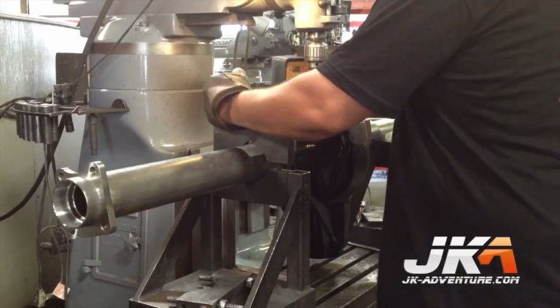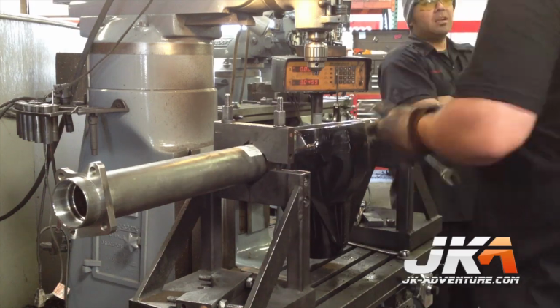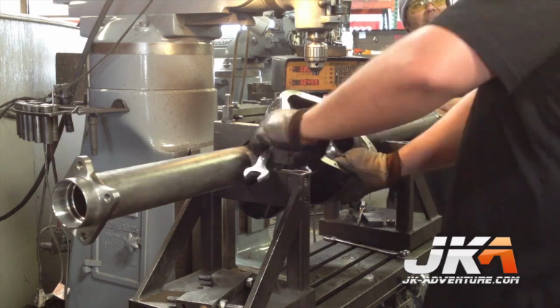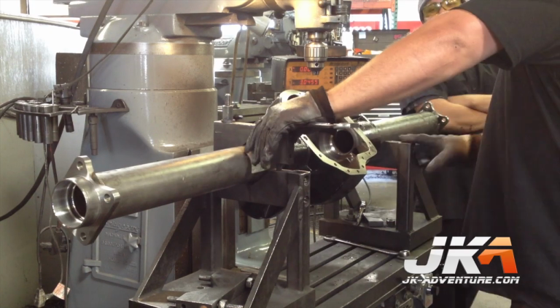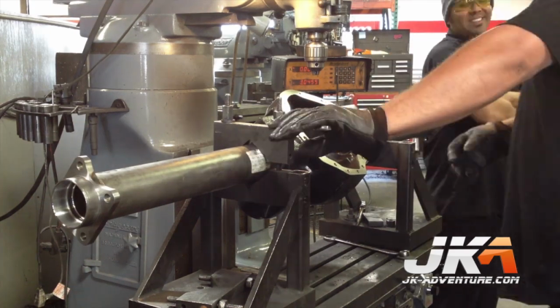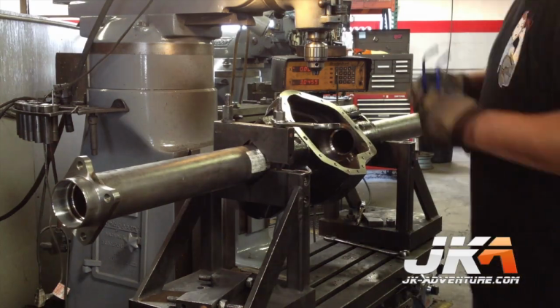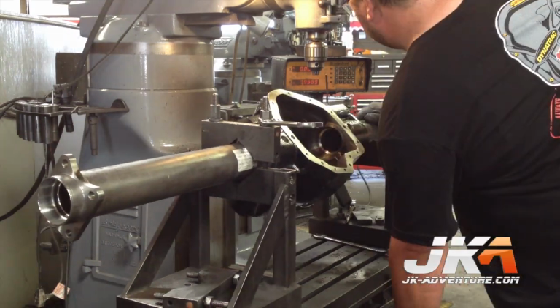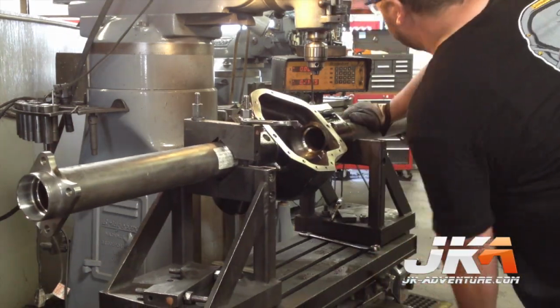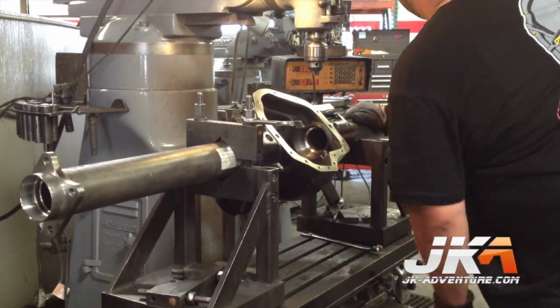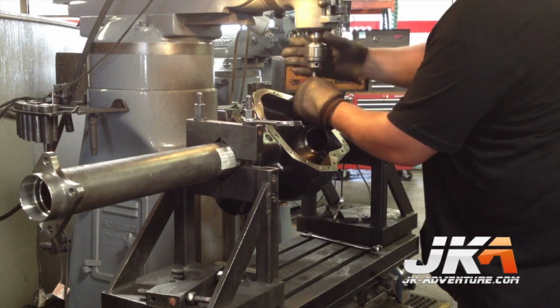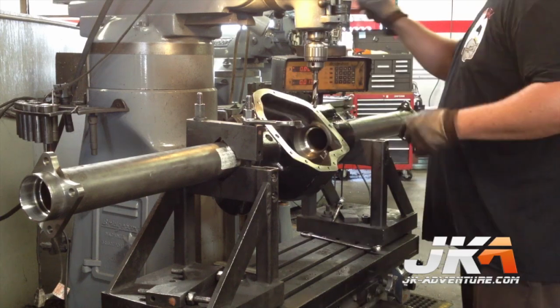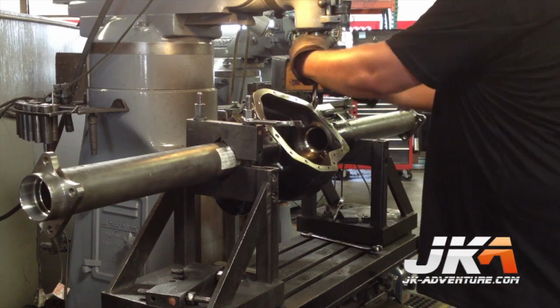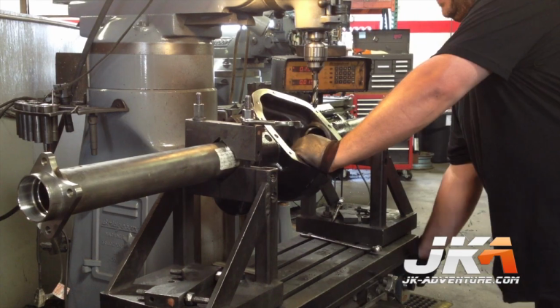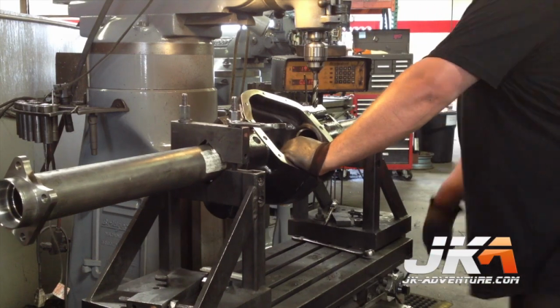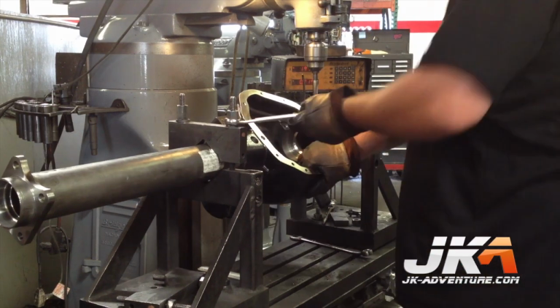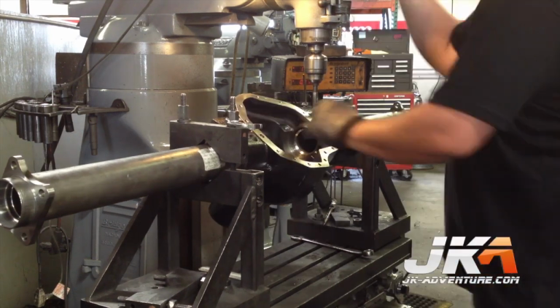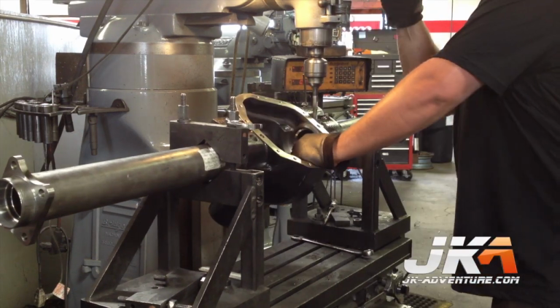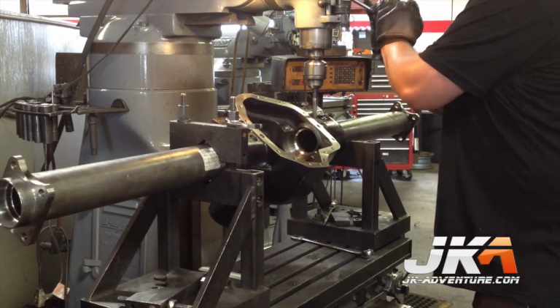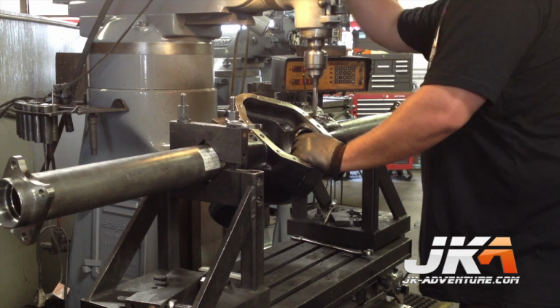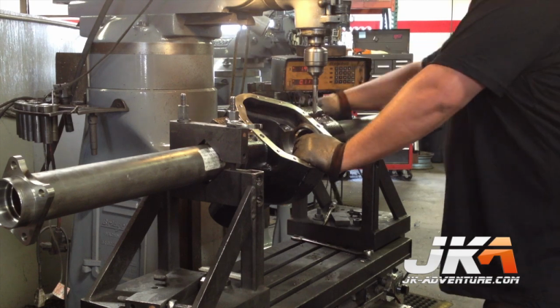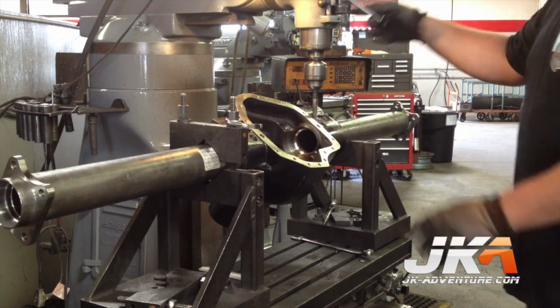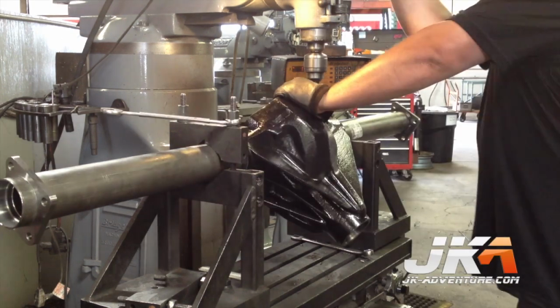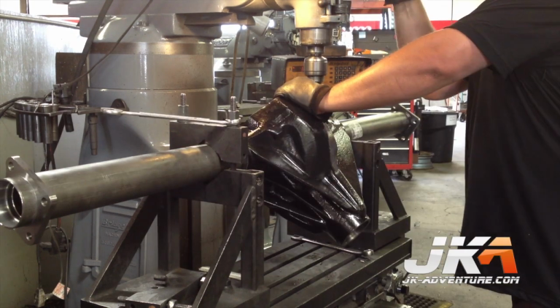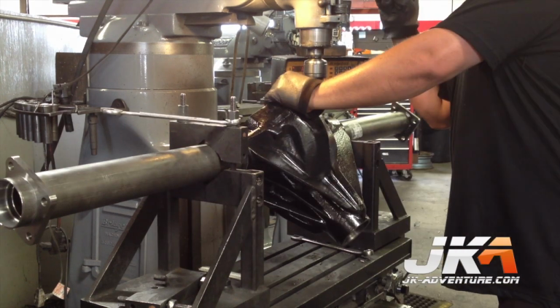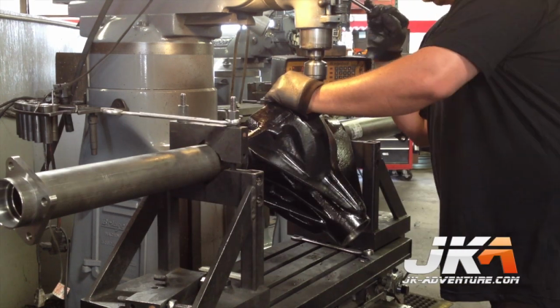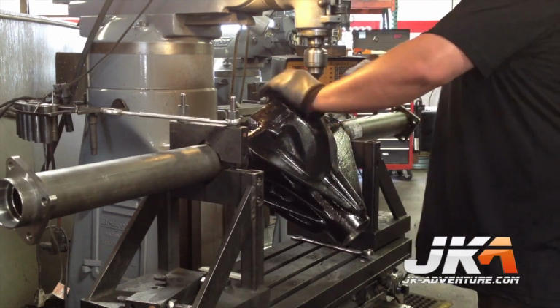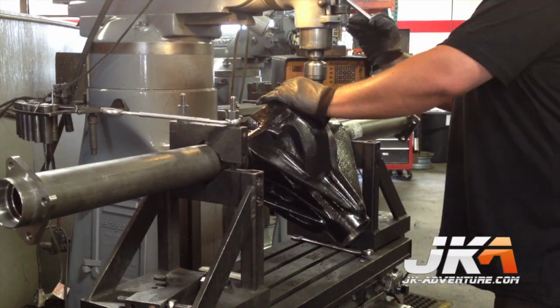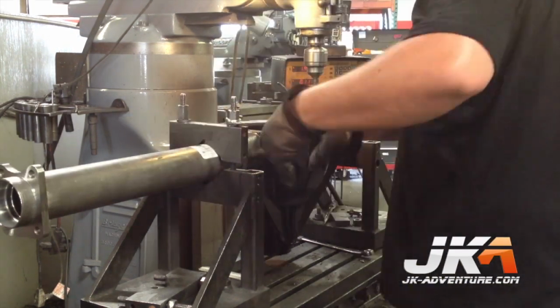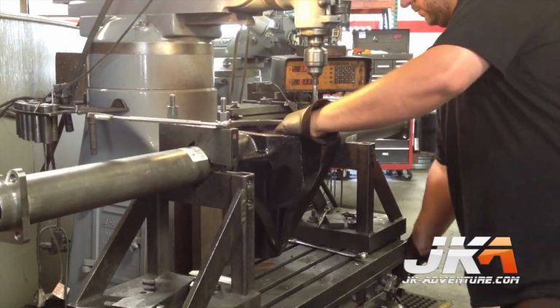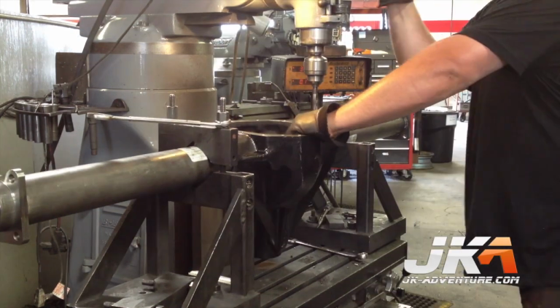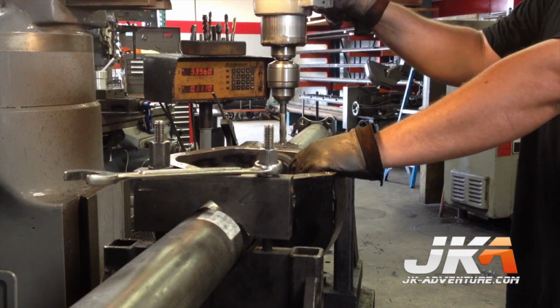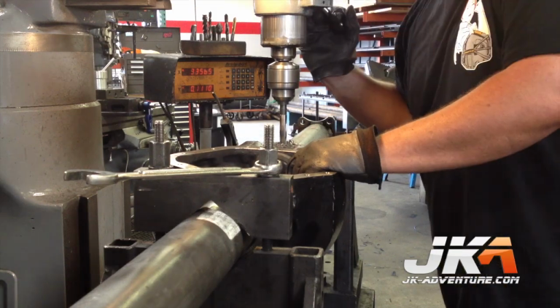This next piece of machinery was basically the most intense drill press I have ever seen. It was used to drill the holes for plug welds in the housing. I was assured that the press fitting of the tubes was enough, but they go the extra step to assure the strength of the axle.